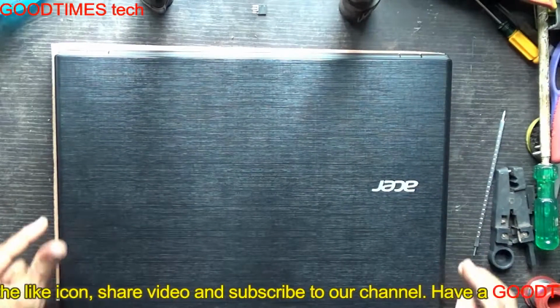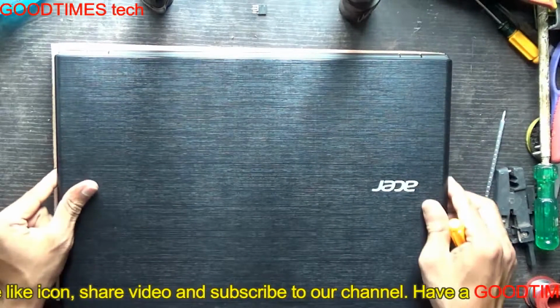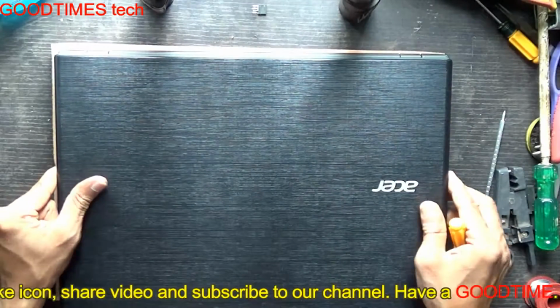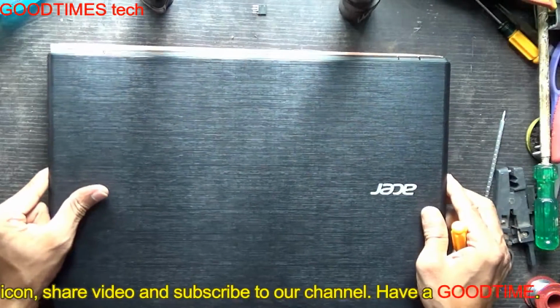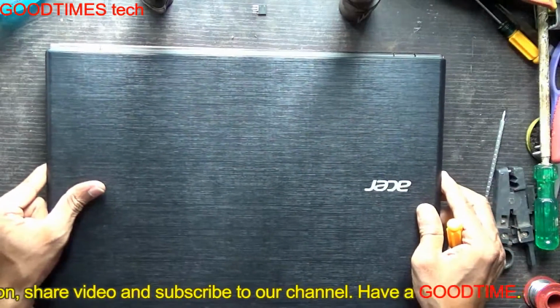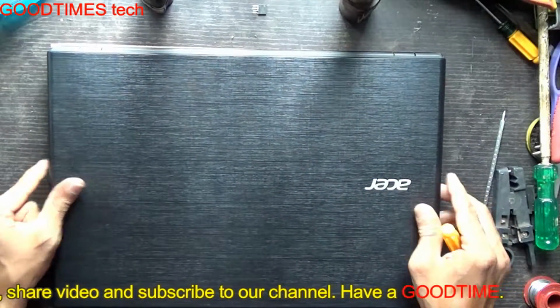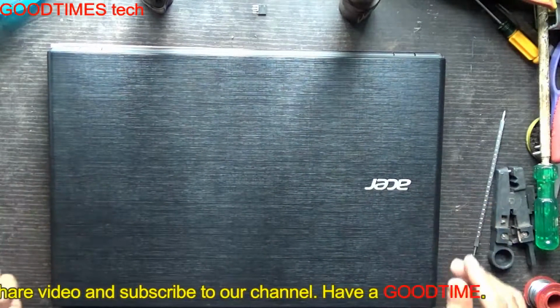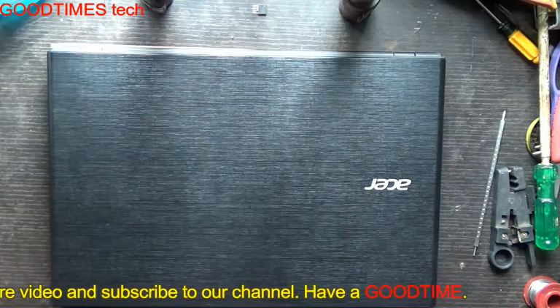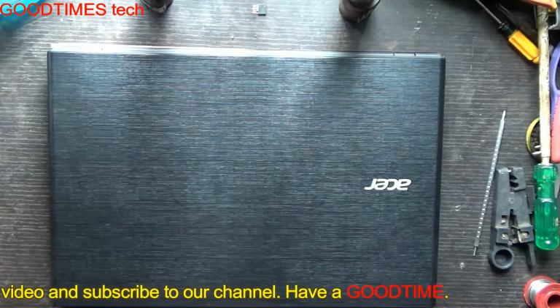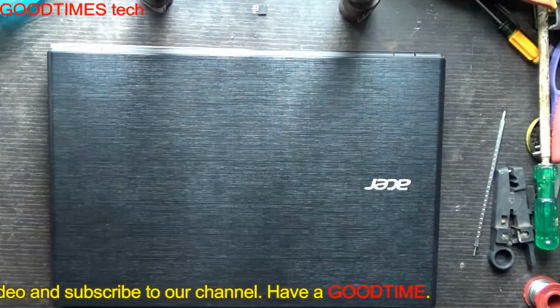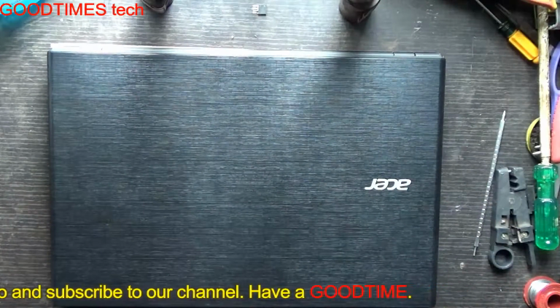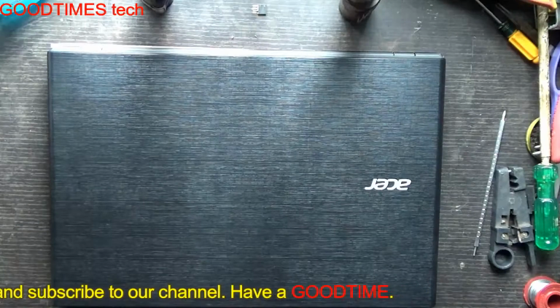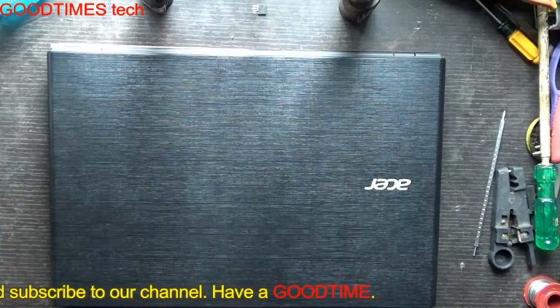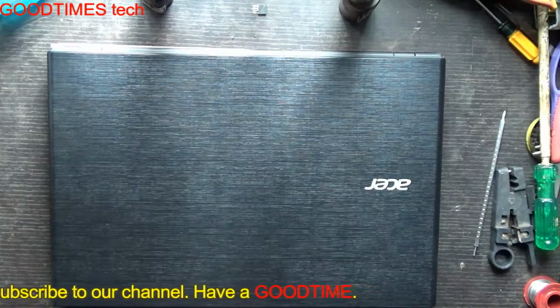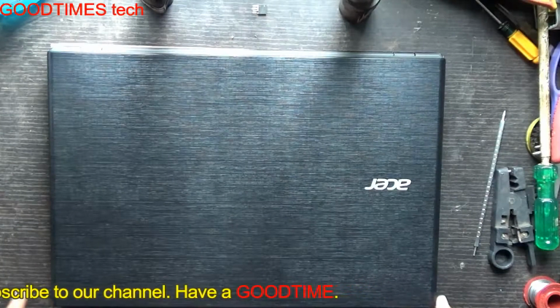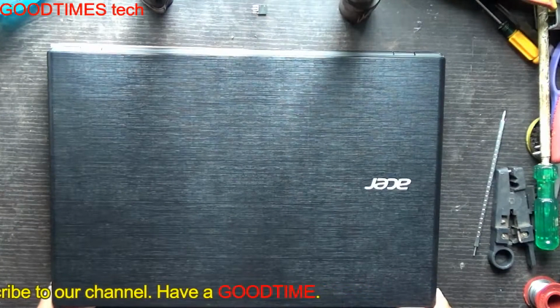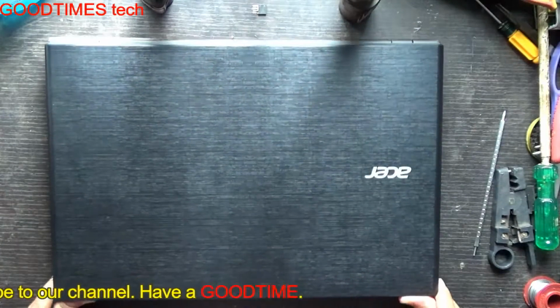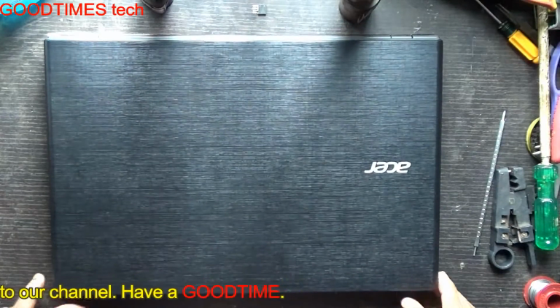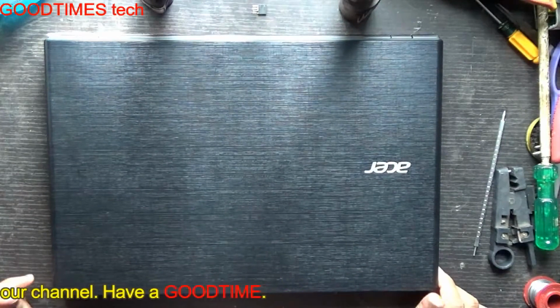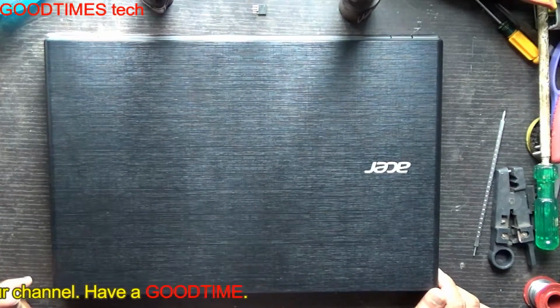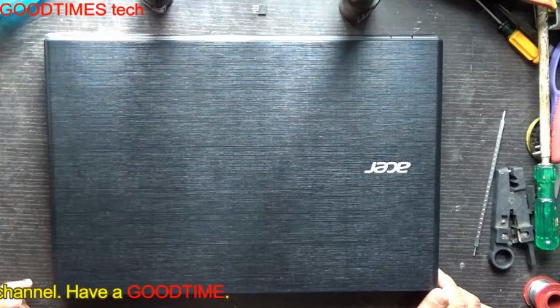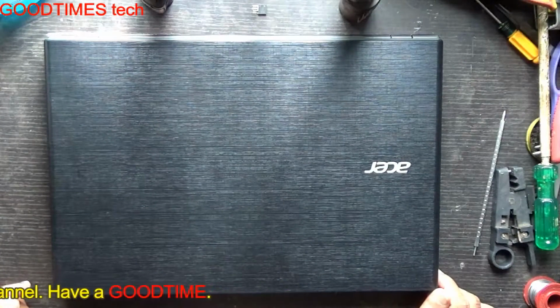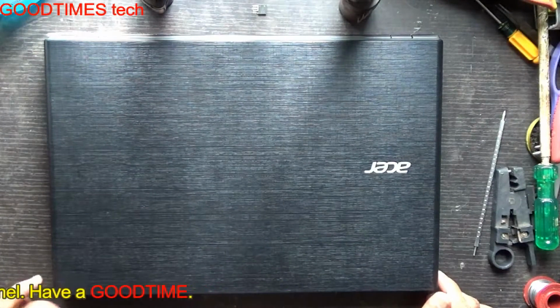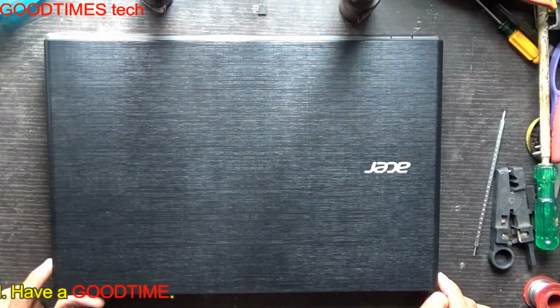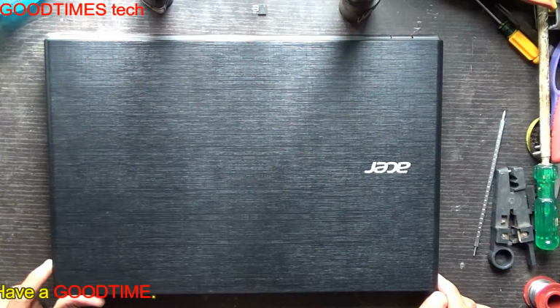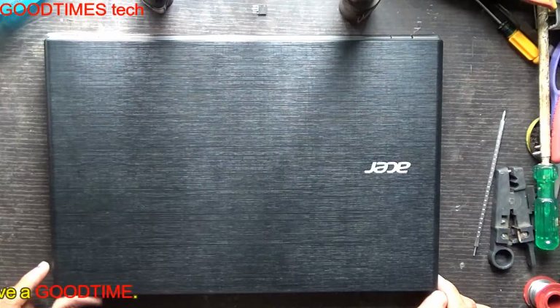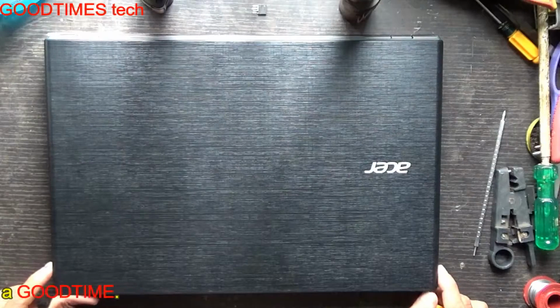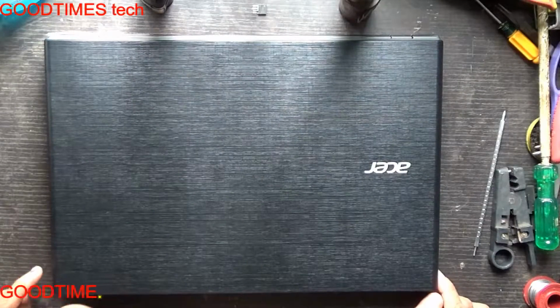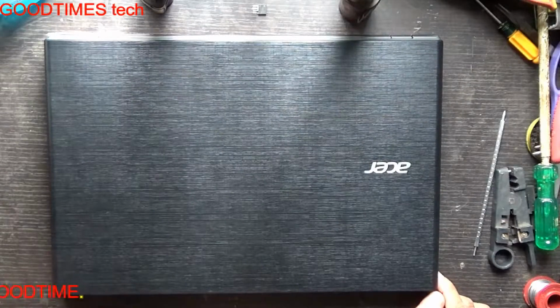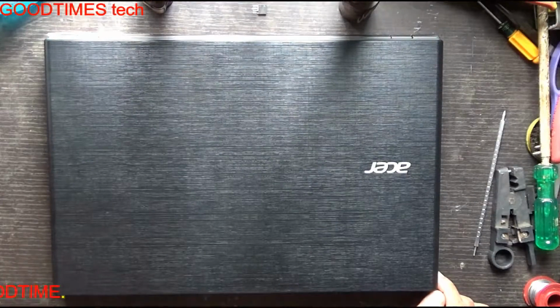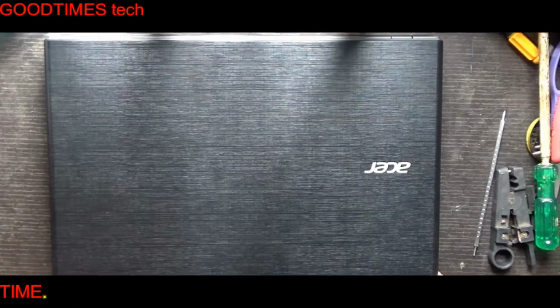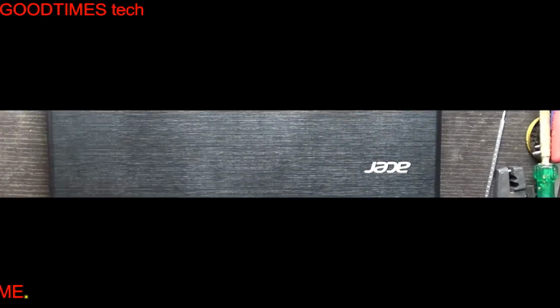Hope this video is useful for you. If it helped you, kindly hit the like icon, share the video, and subscribe to our channel if you are not yet subscribed. Thank you for watching everyone — have a good time!